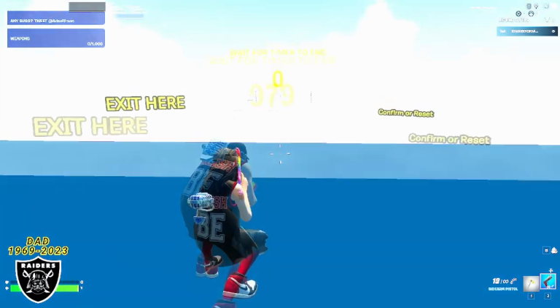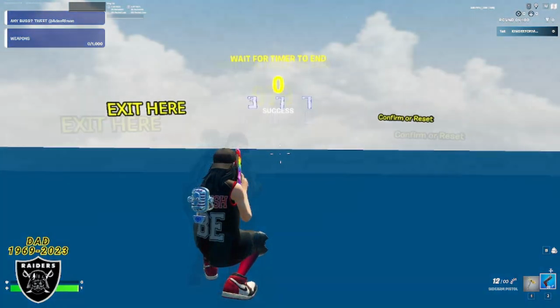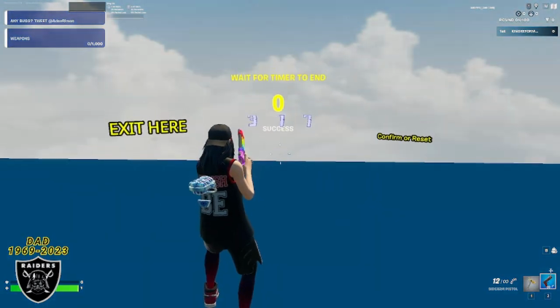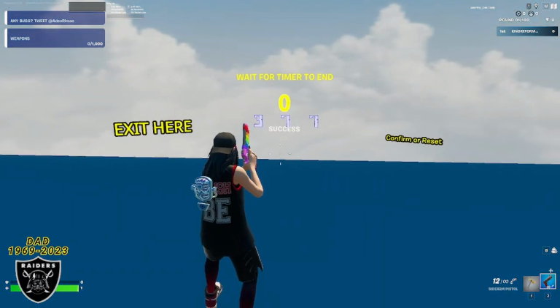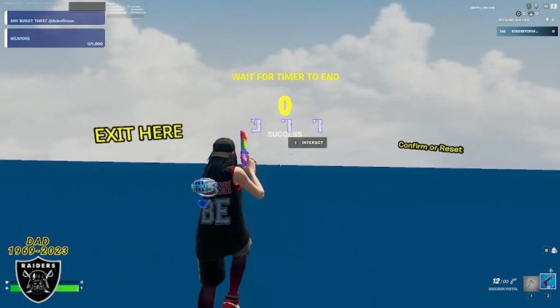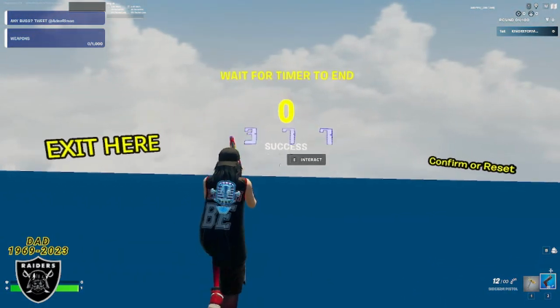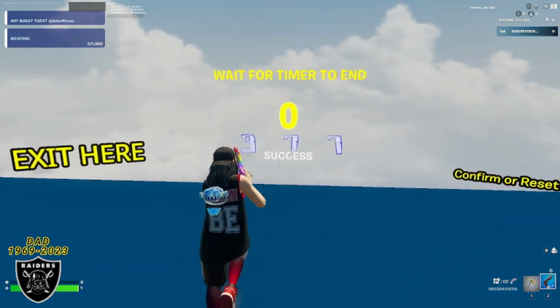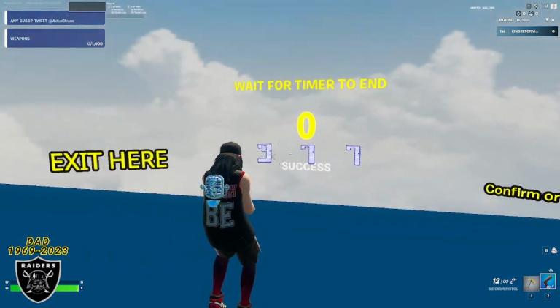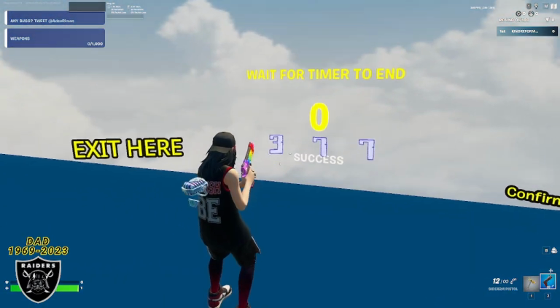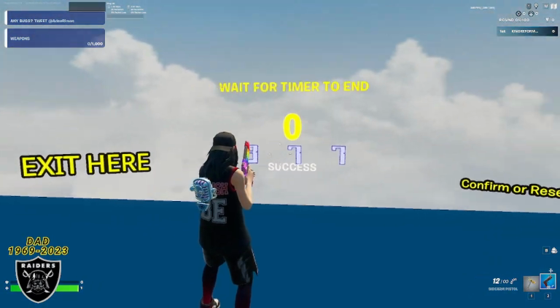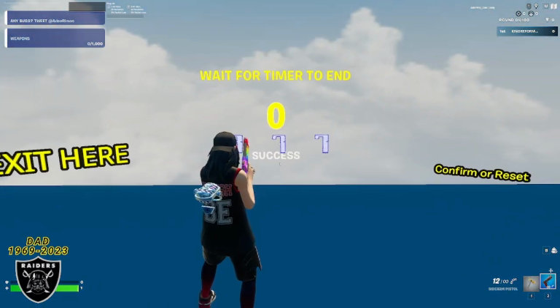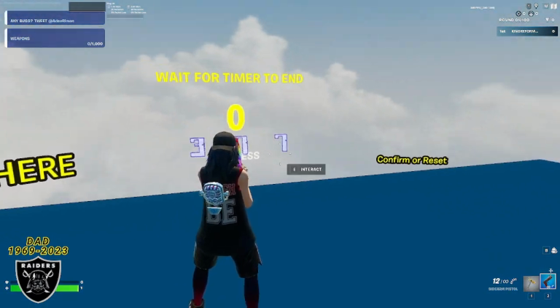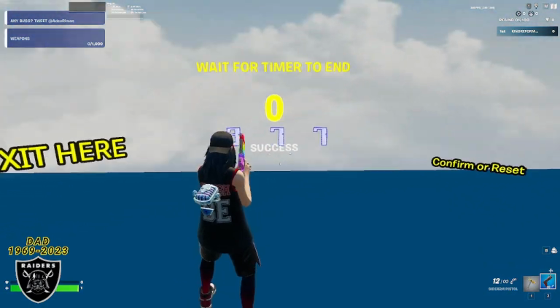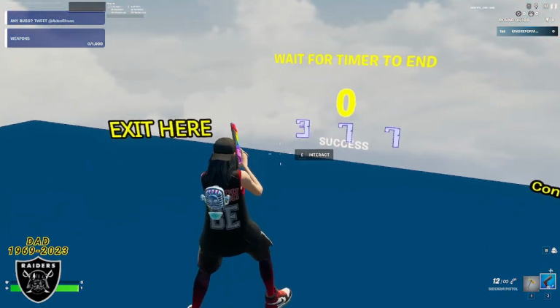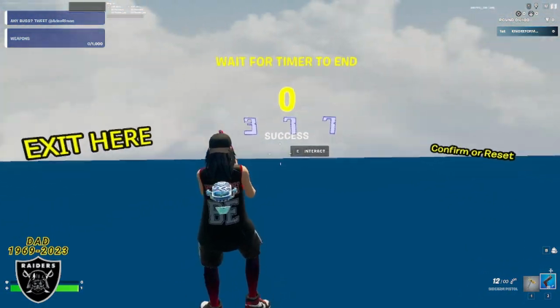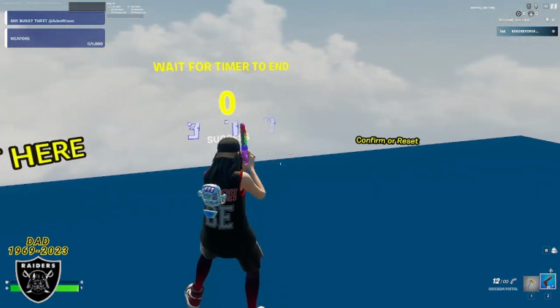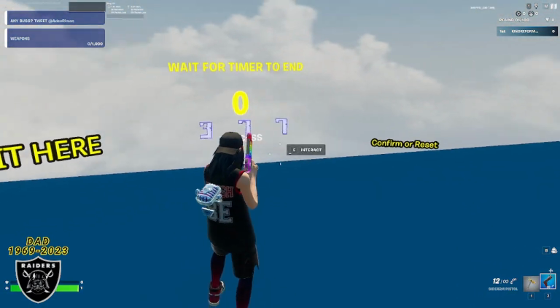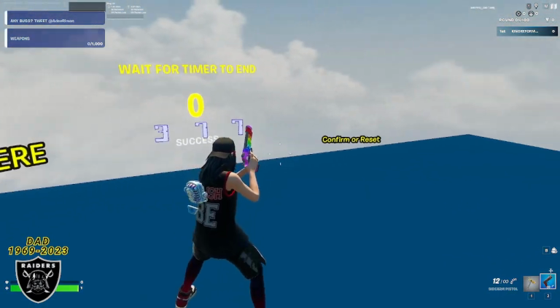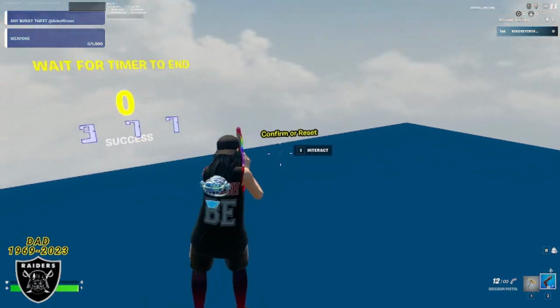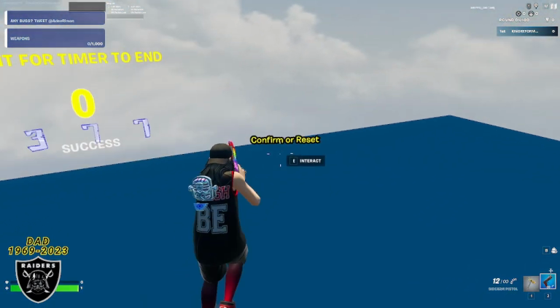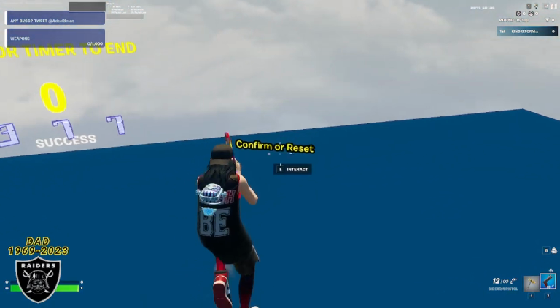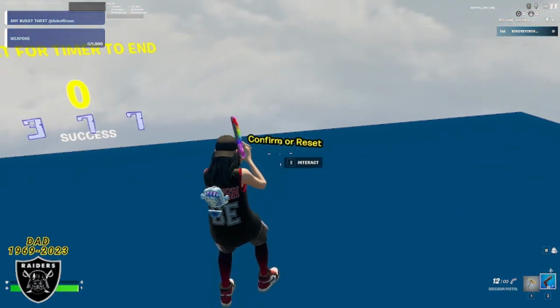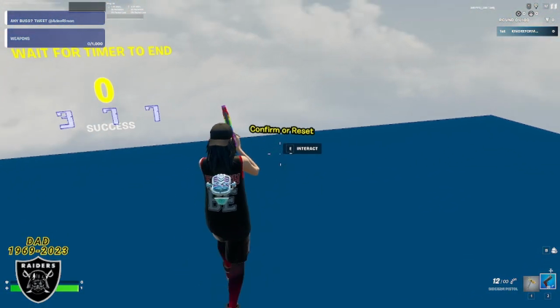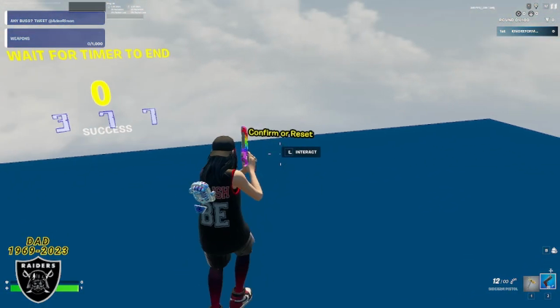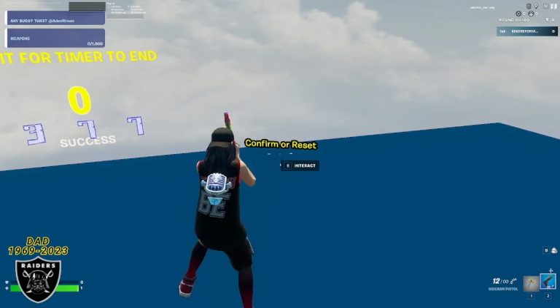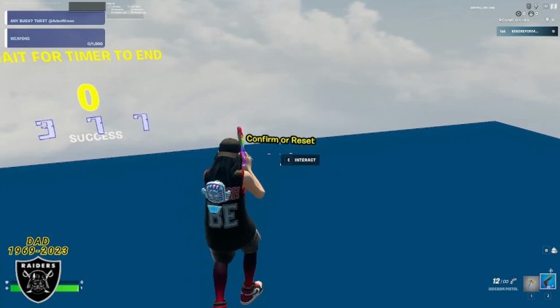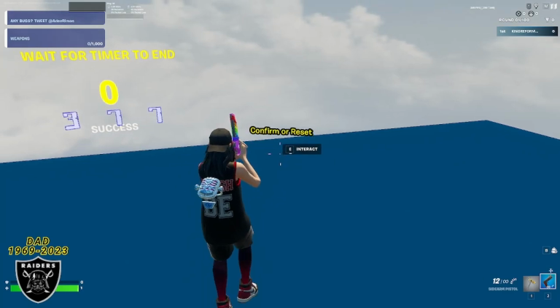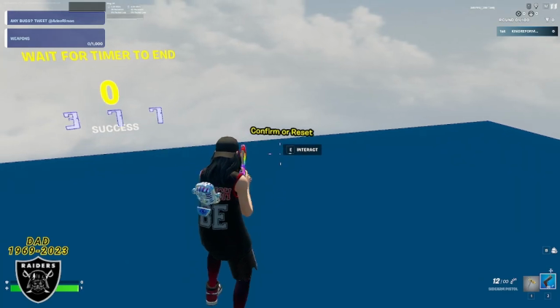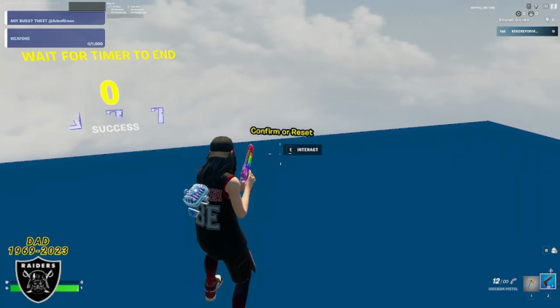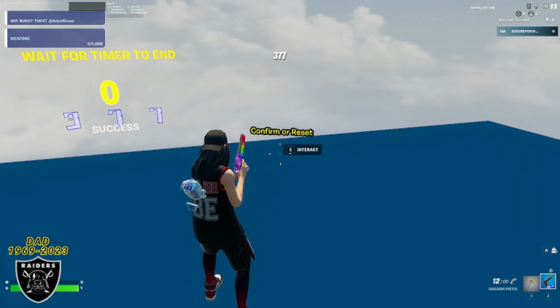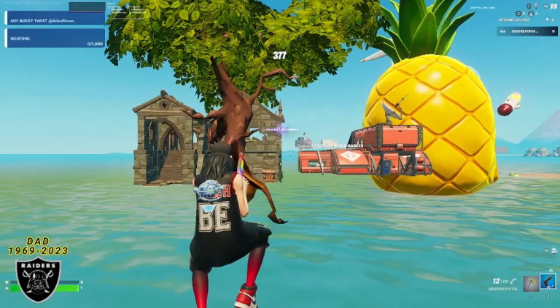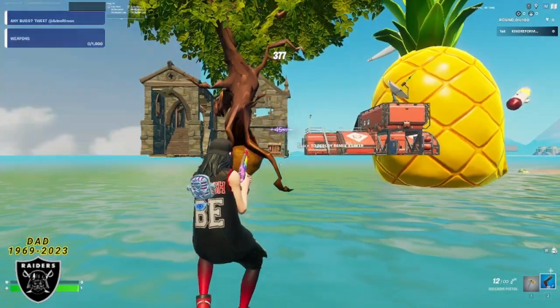Once the timer expires, go ahead and enter the code 377 using these interact buttons, and then you can press confirm with this button on the right to teleport to the secret XP room.